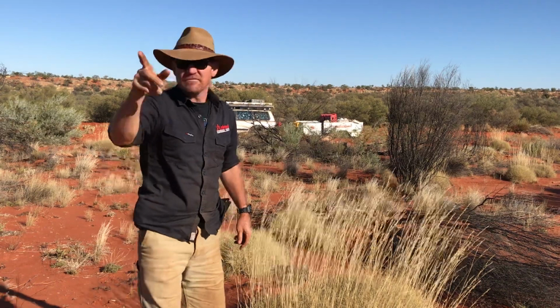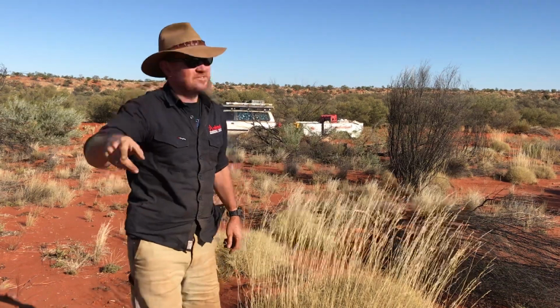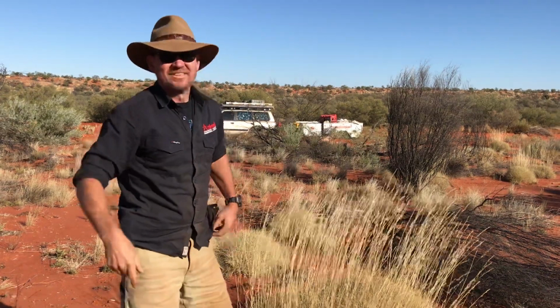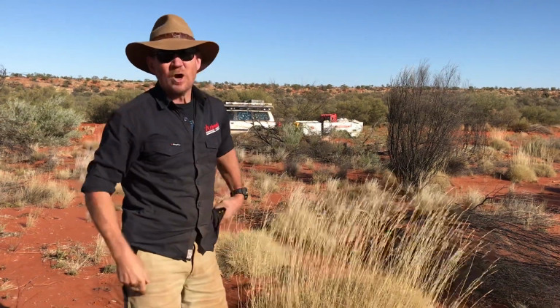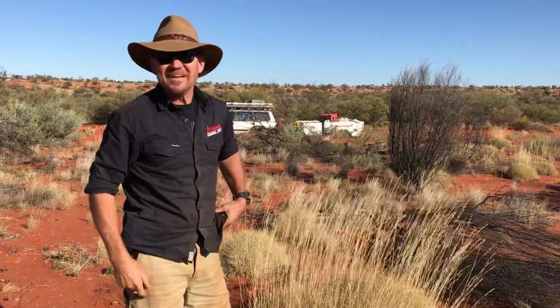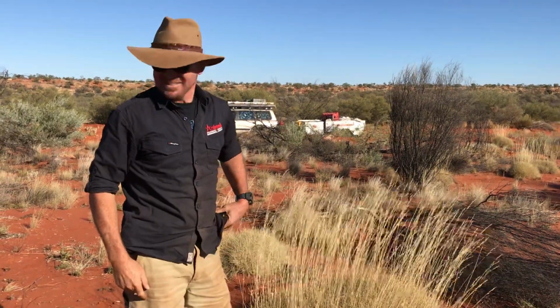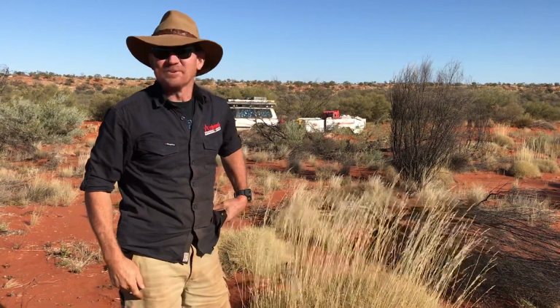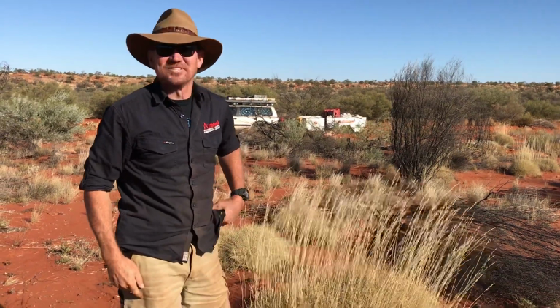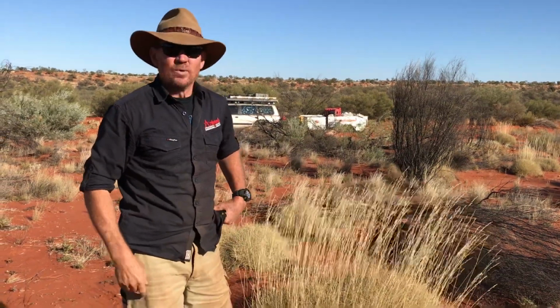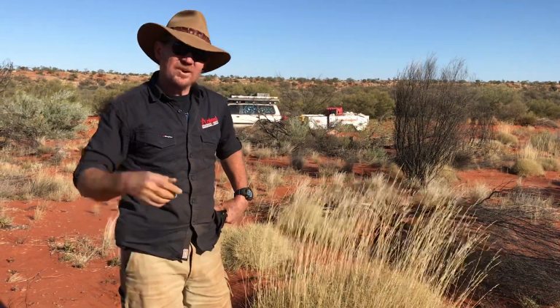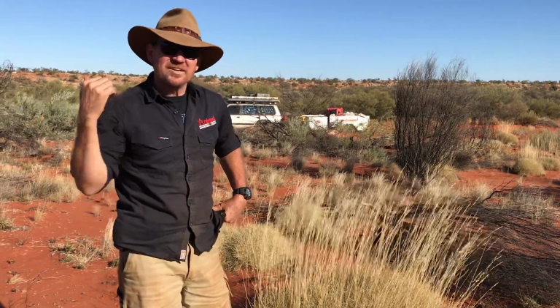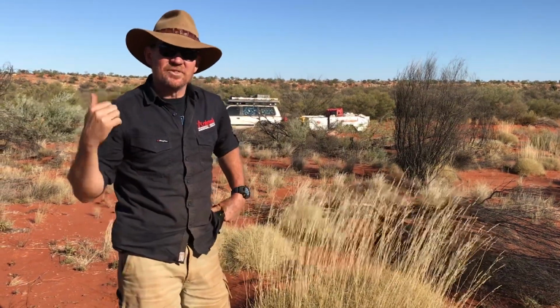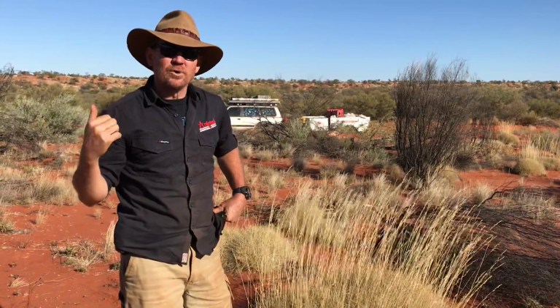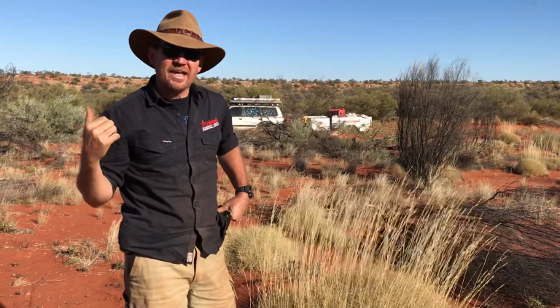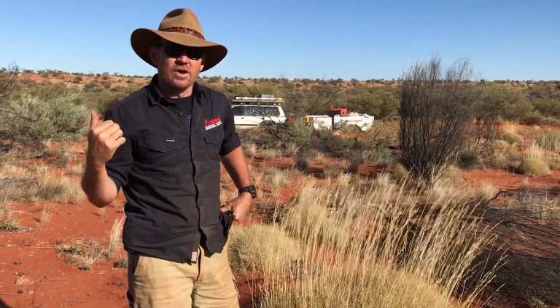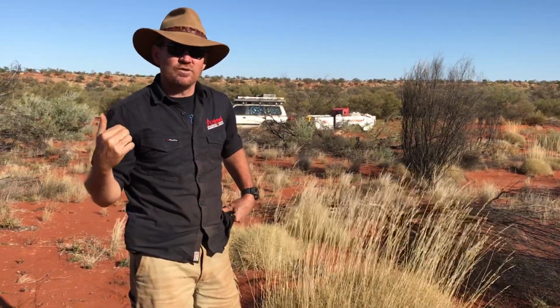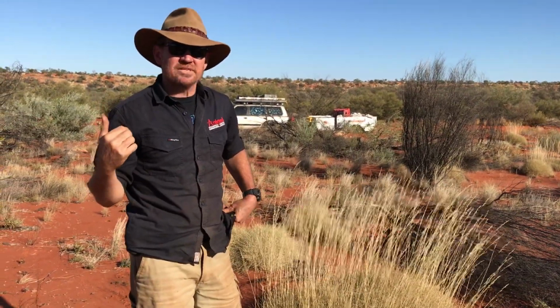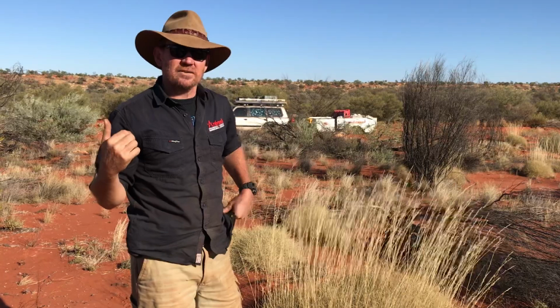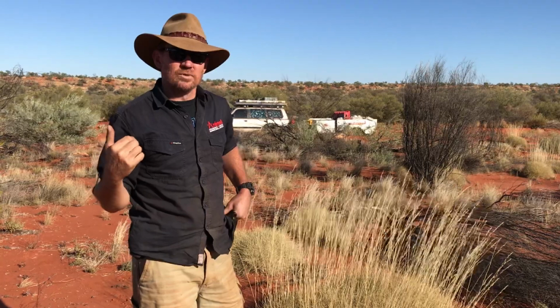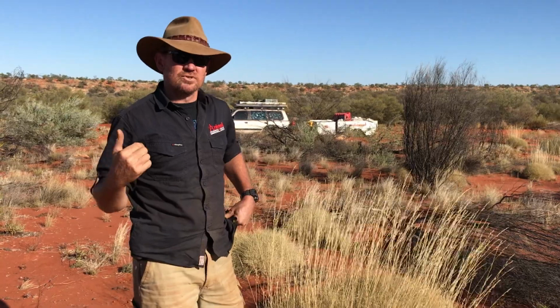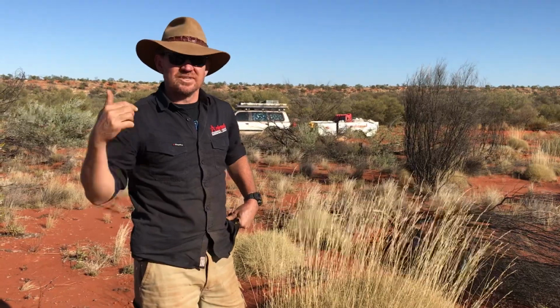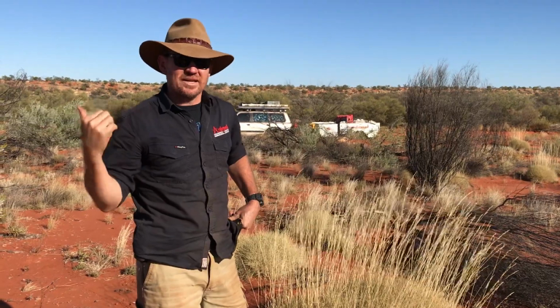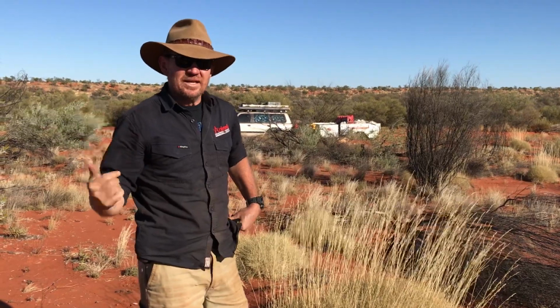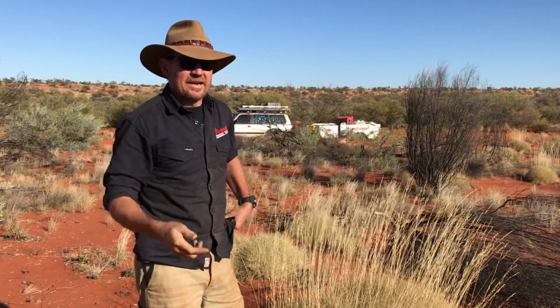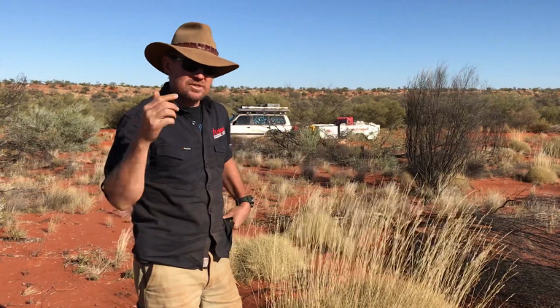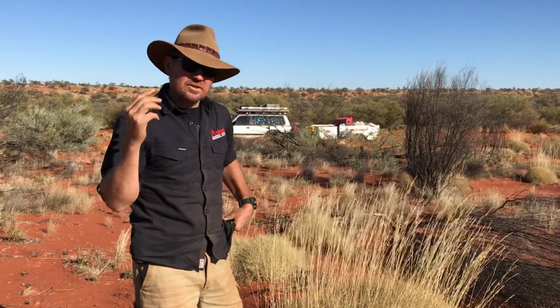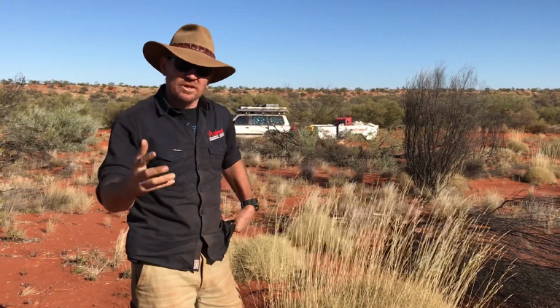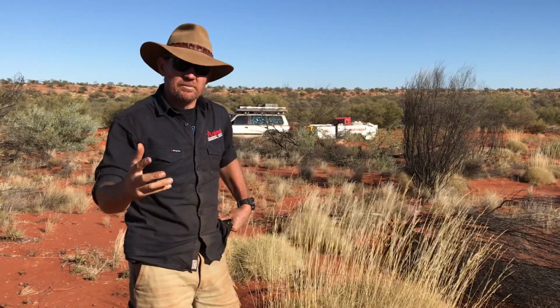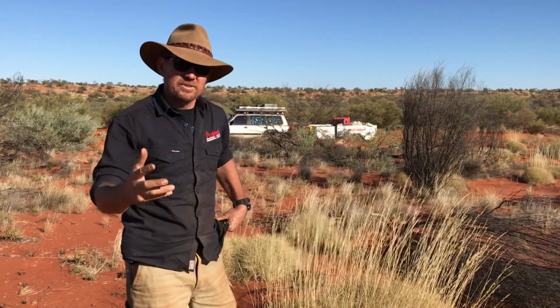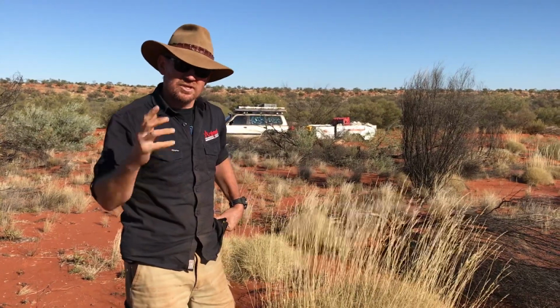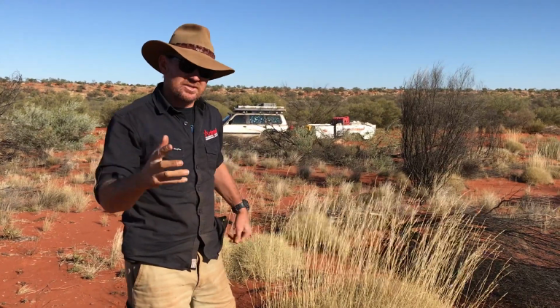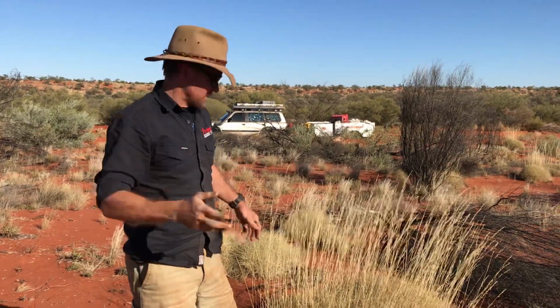G'day folks, it's your old mate Dusty Bridges. We're out here on the old Gann line travelling south towards Oonadatta and I just thought I'd stop for a moment to show you this.